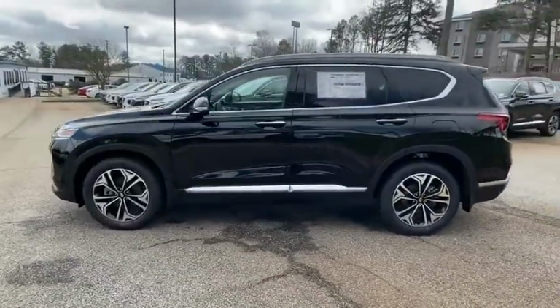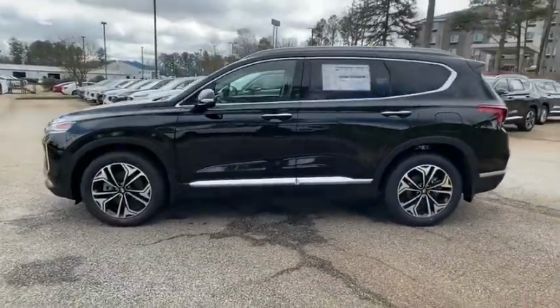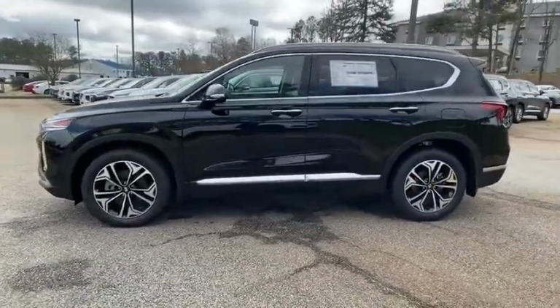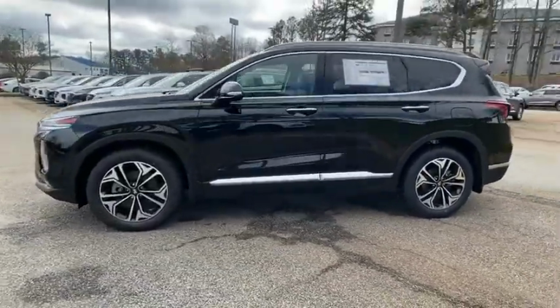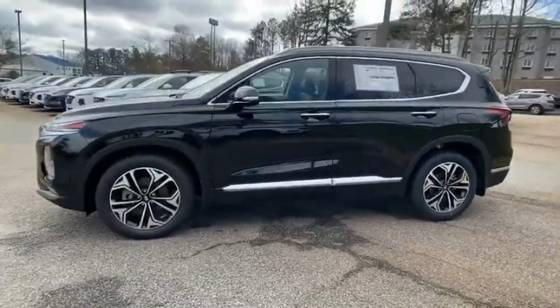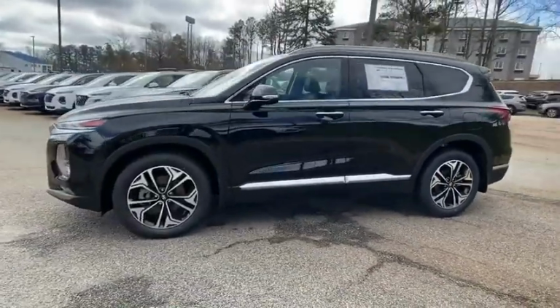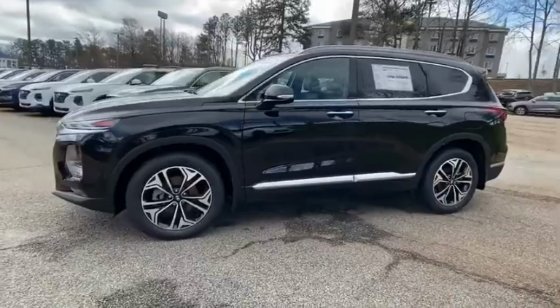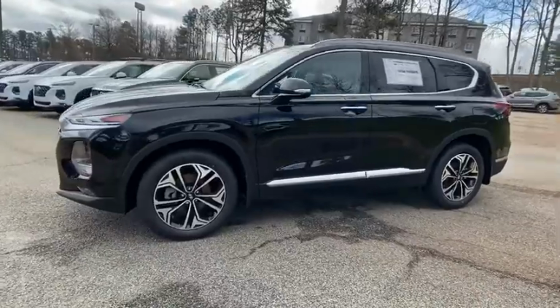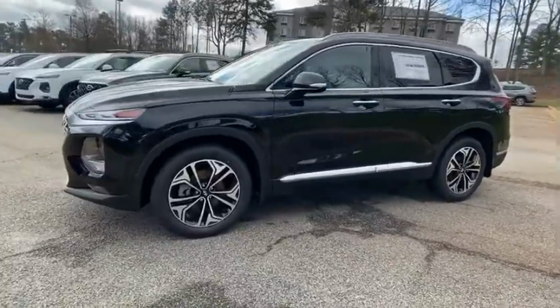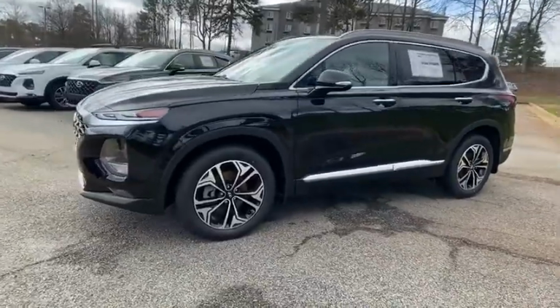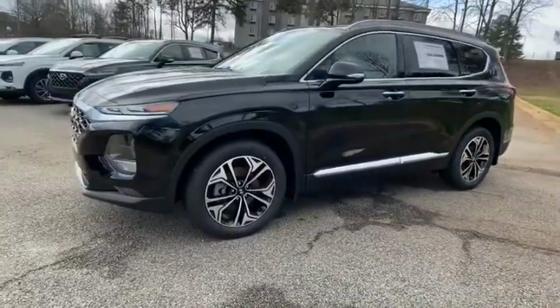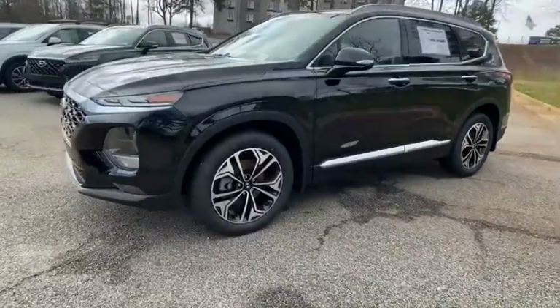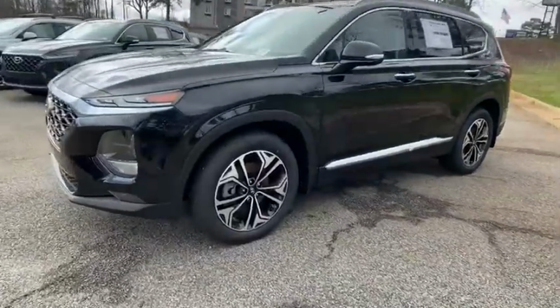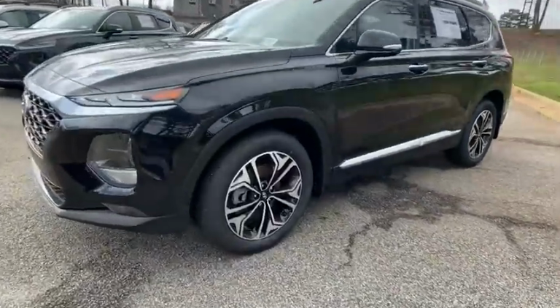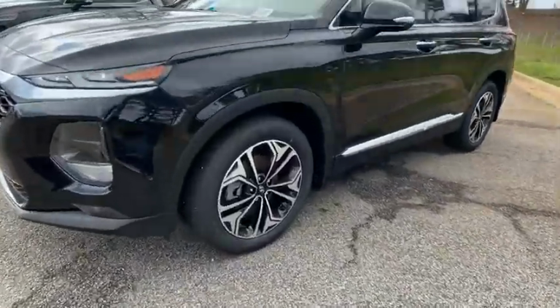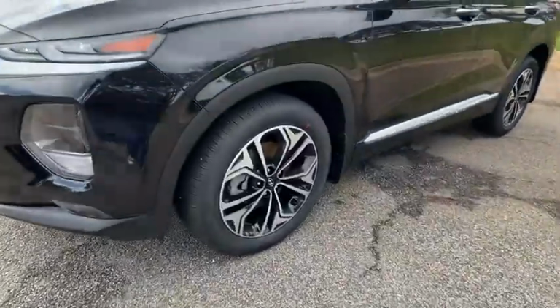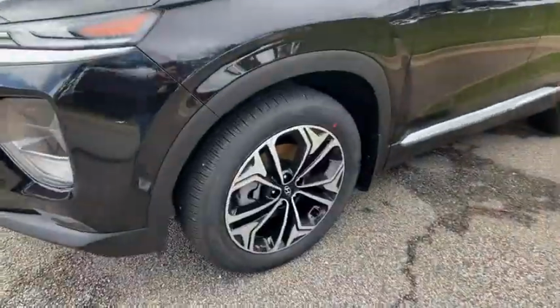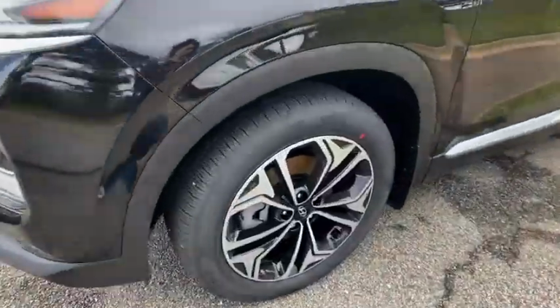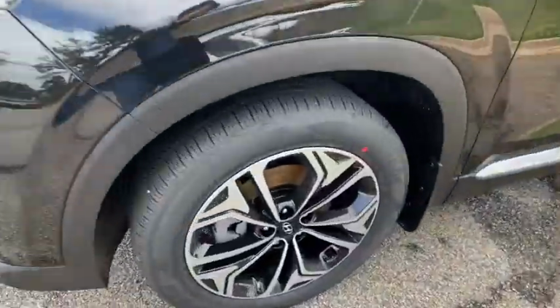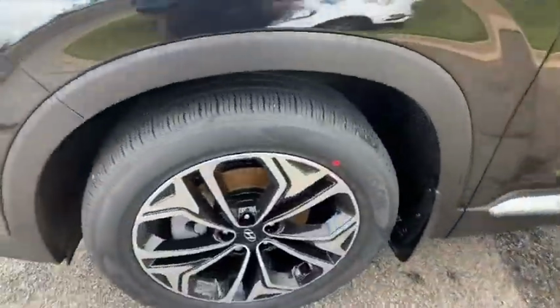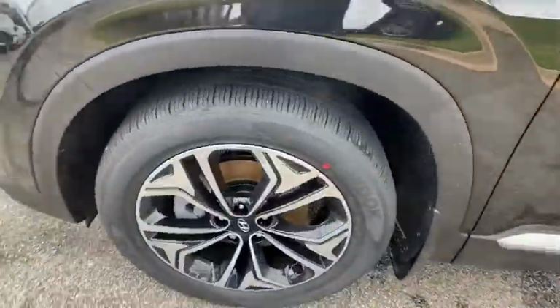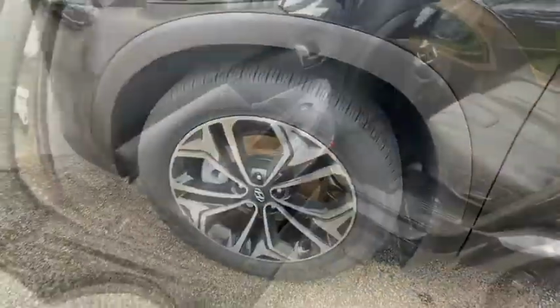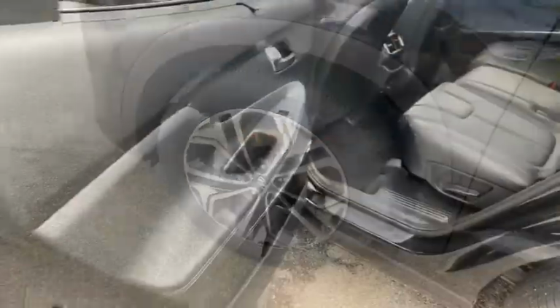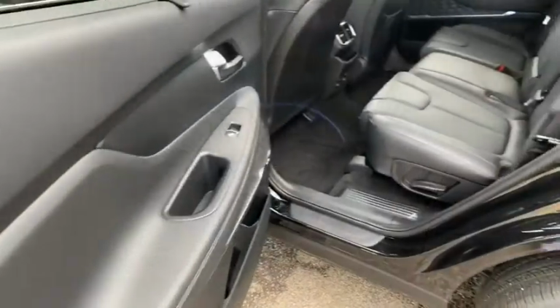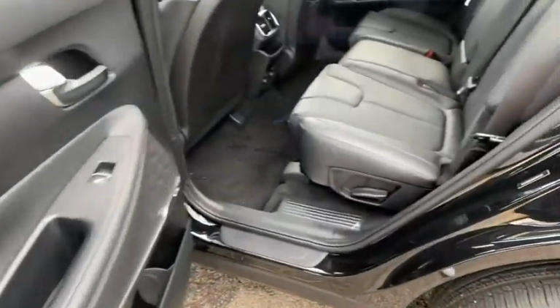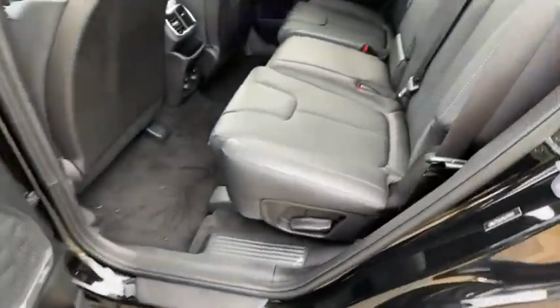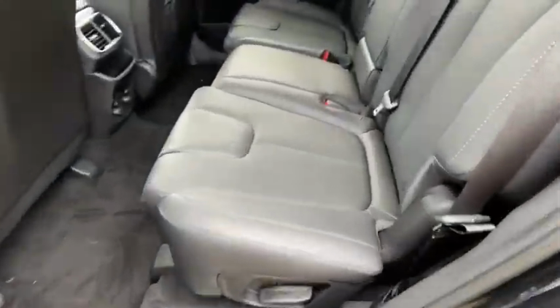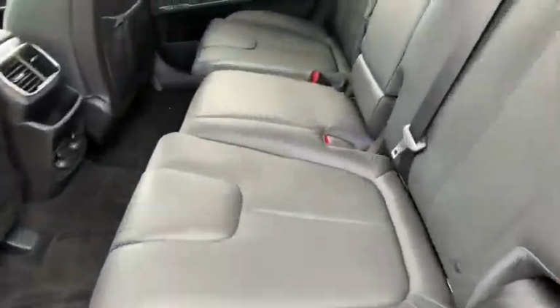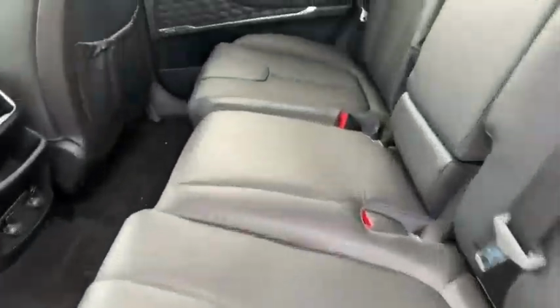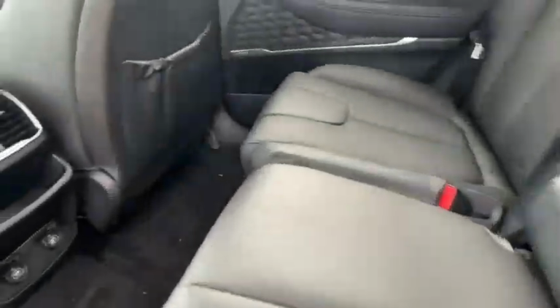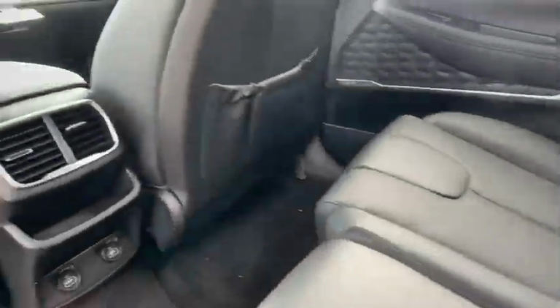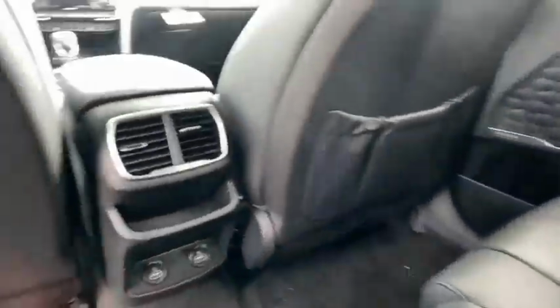Security system, power windows, power moonroof, cargo cover, remote keyless entry, panic alarm, overhead console, carpeted floor mats, leather seats.